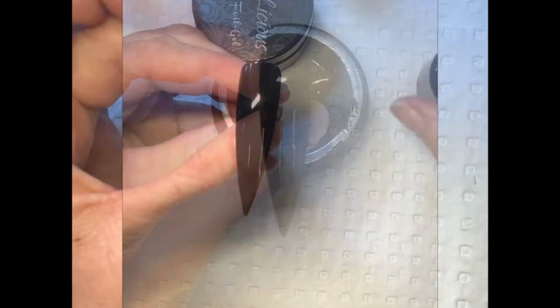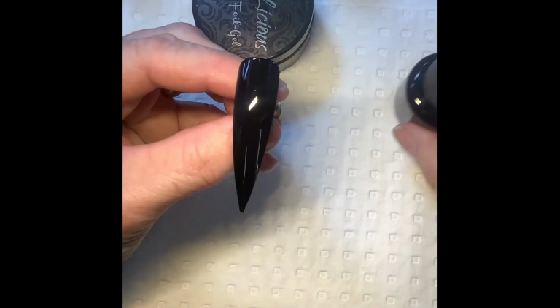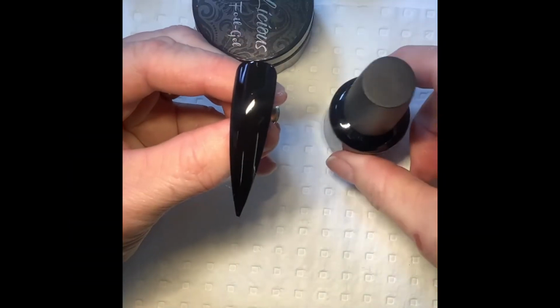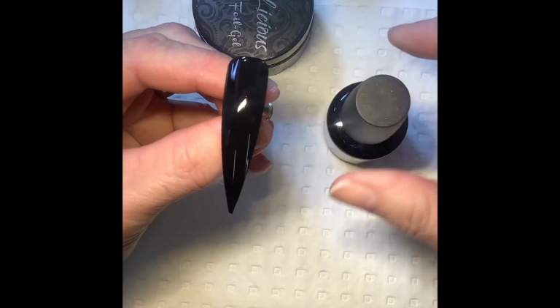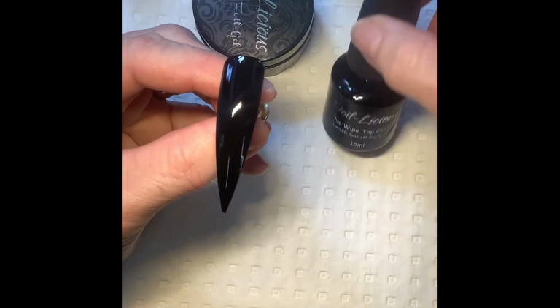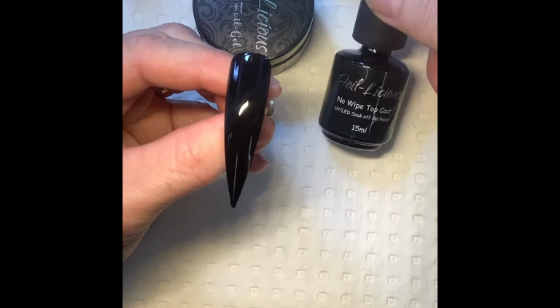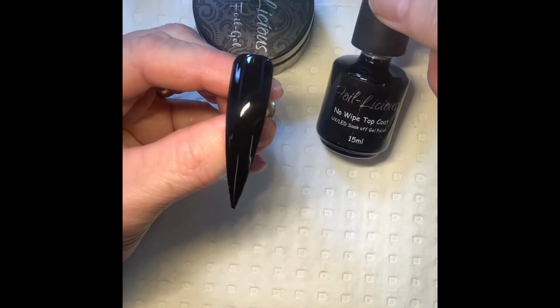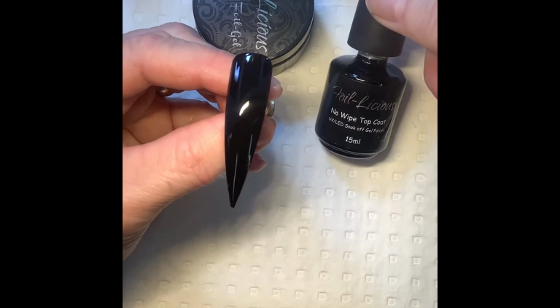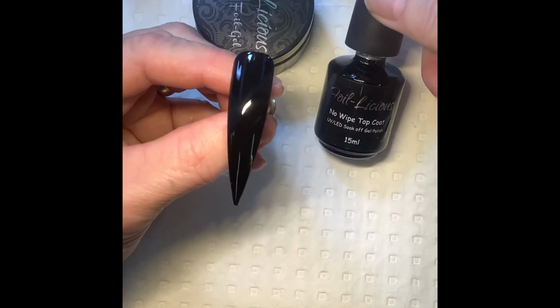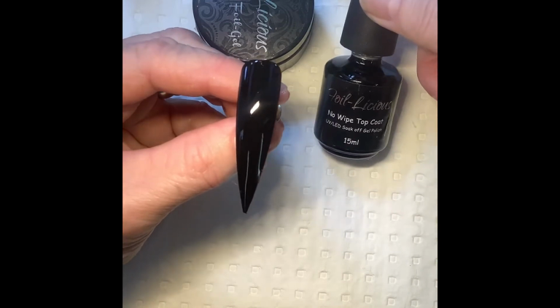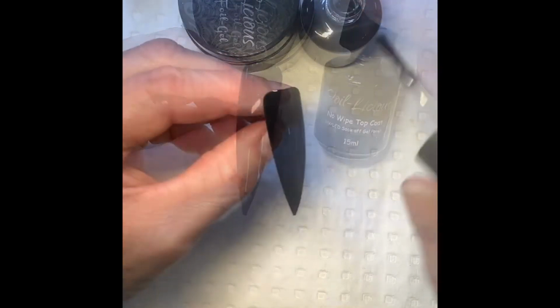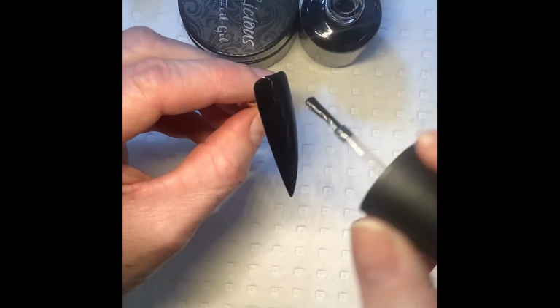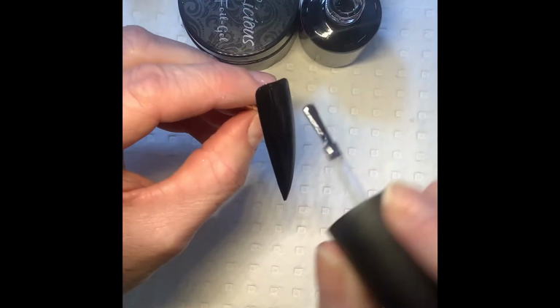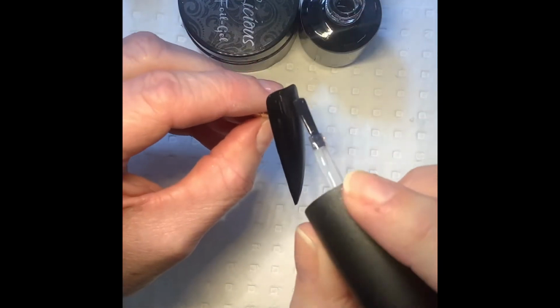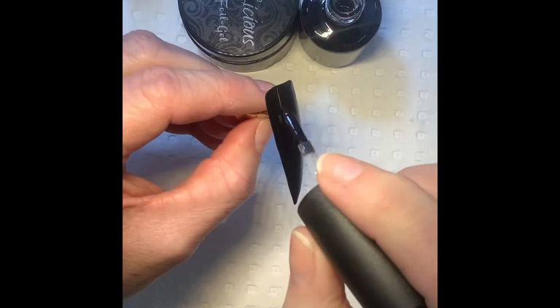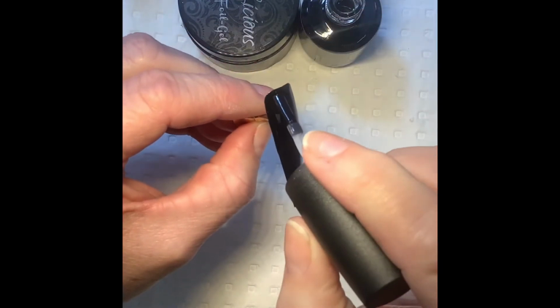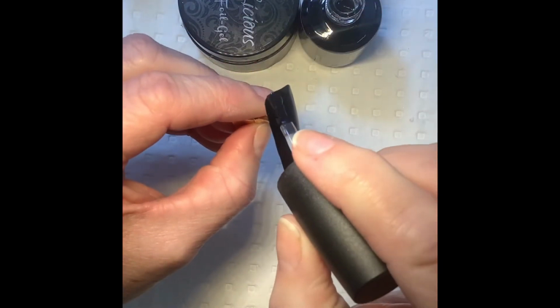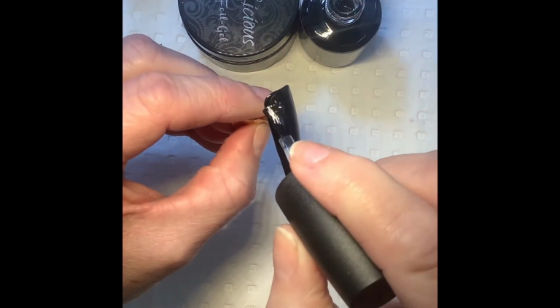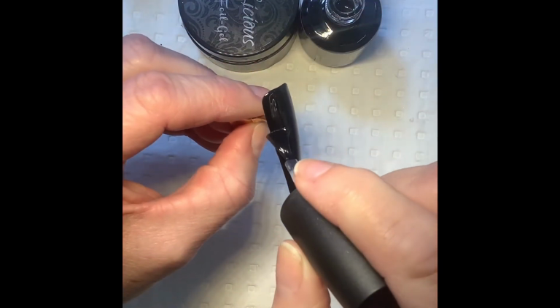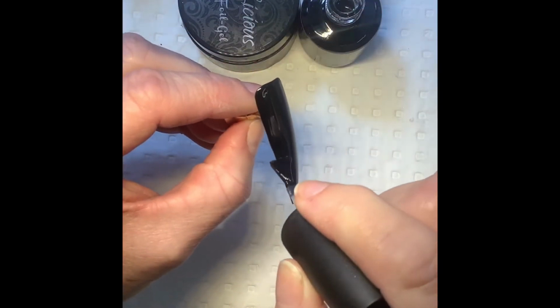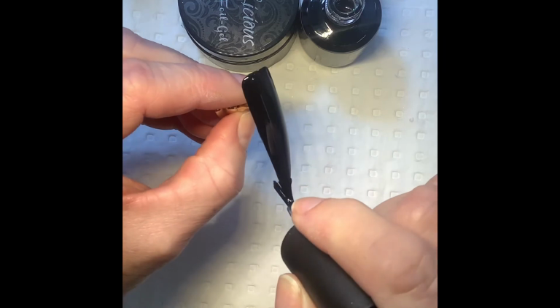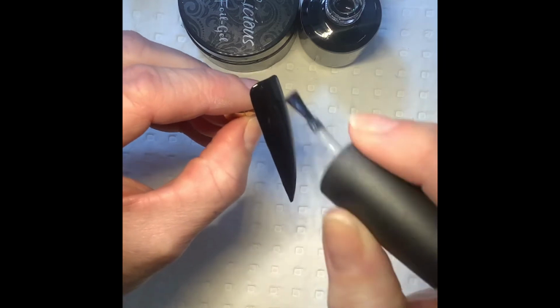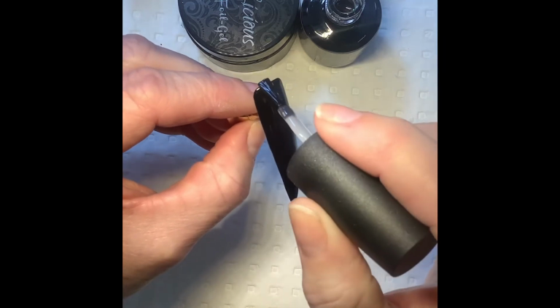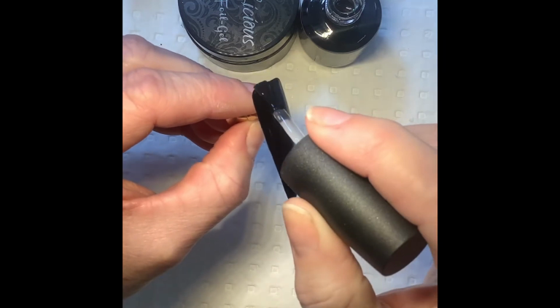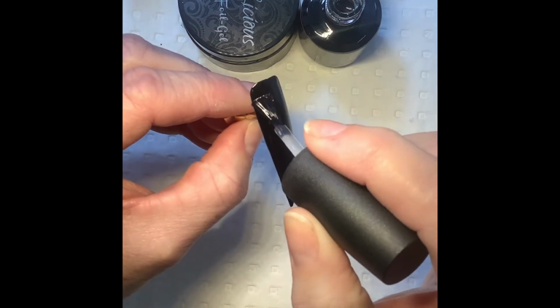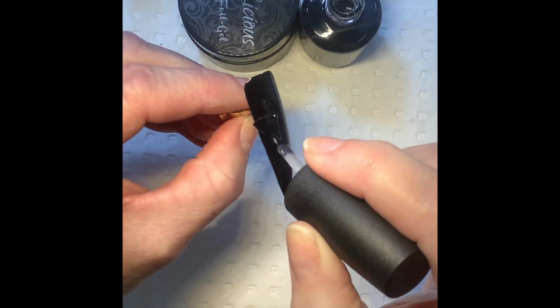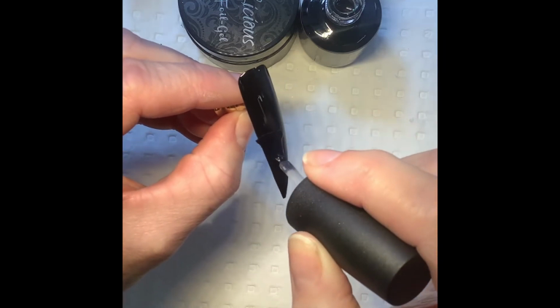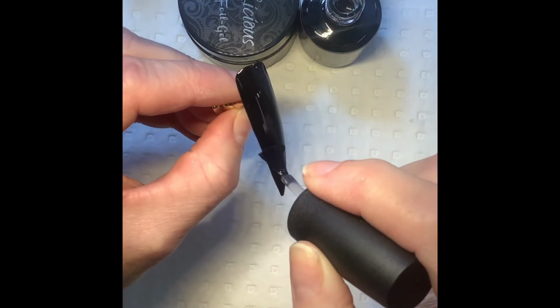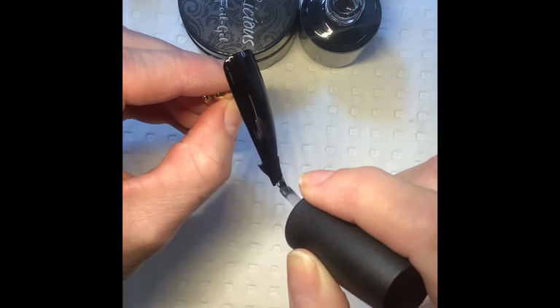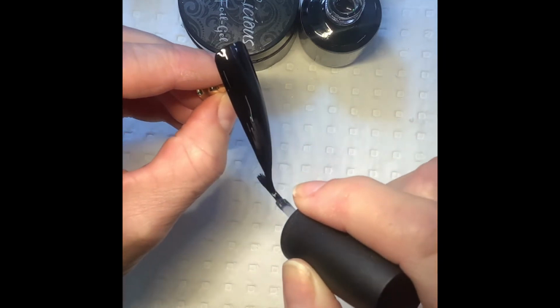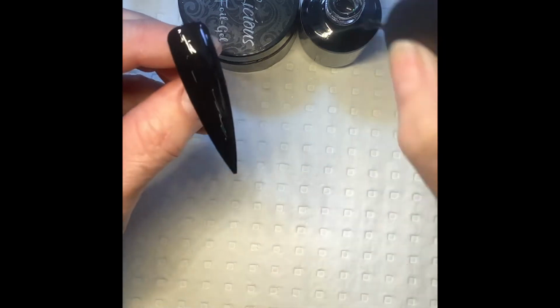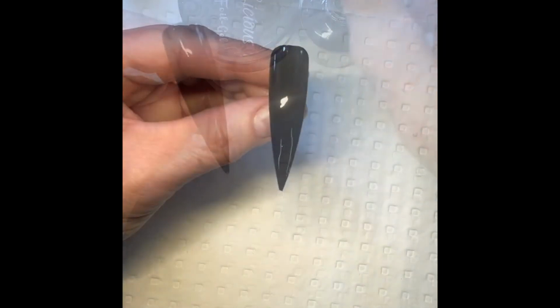Then using your Foilicious No Wipe Top Coat, apply a generous even layer to the nail and cure that for one to two minutes in your LED lamp.